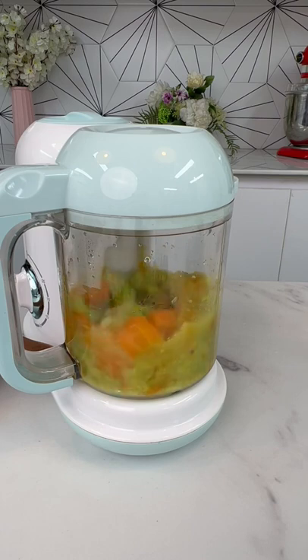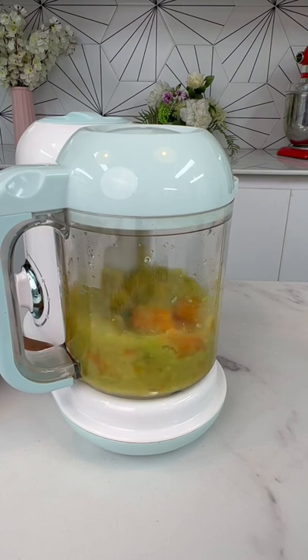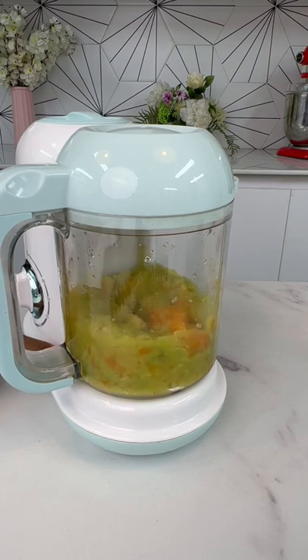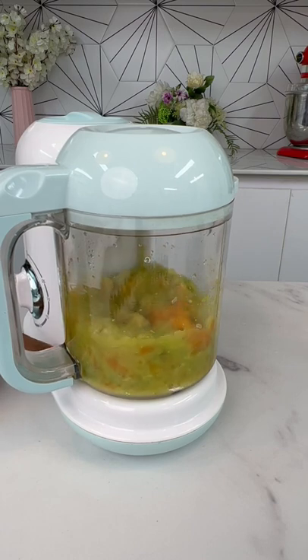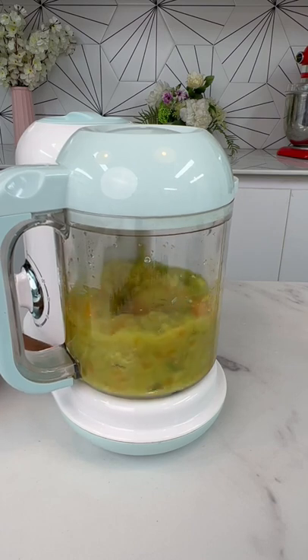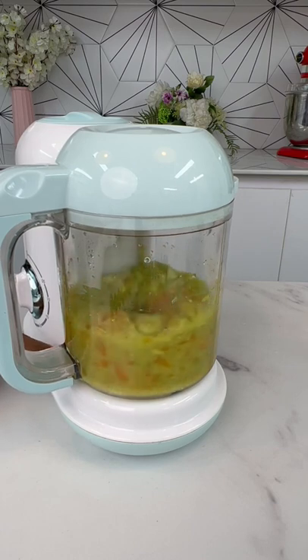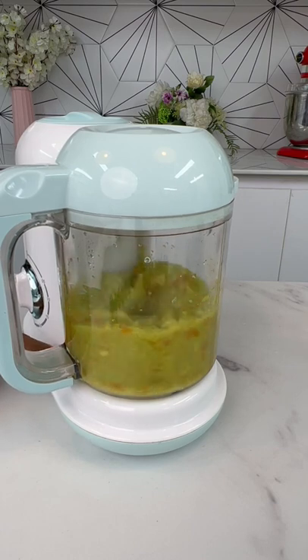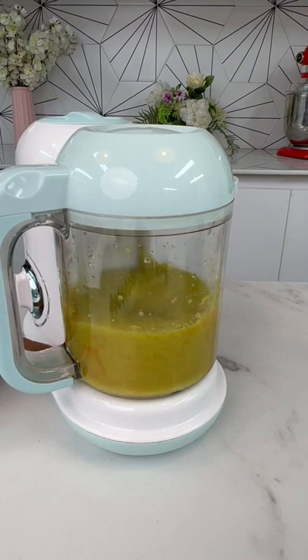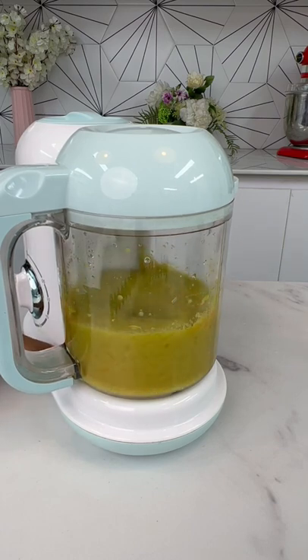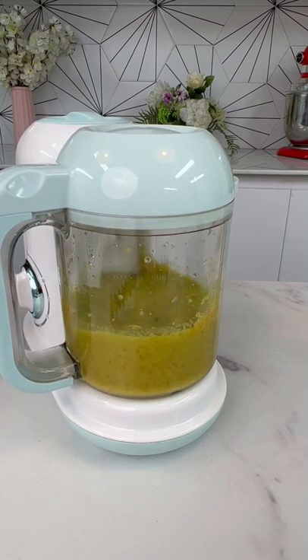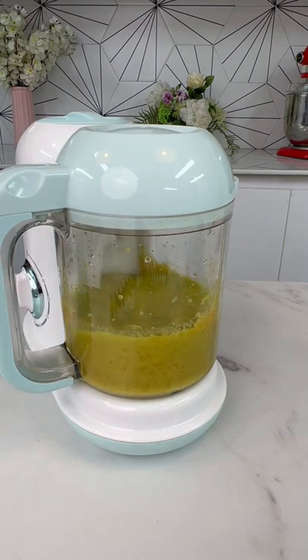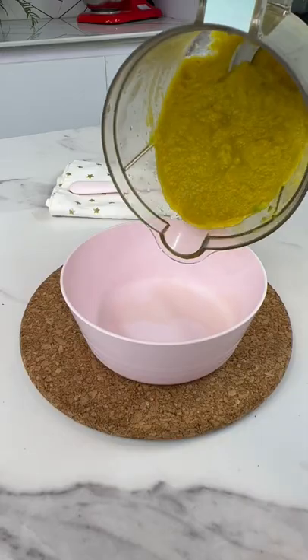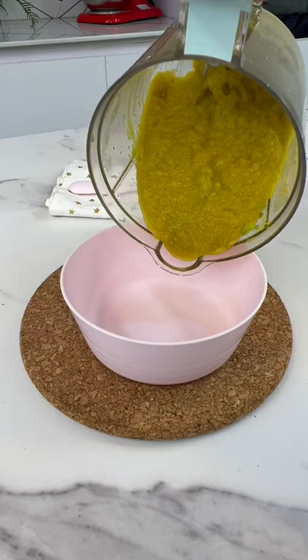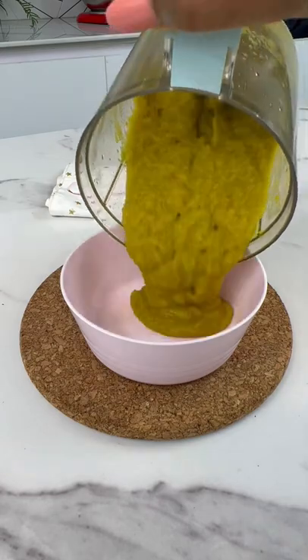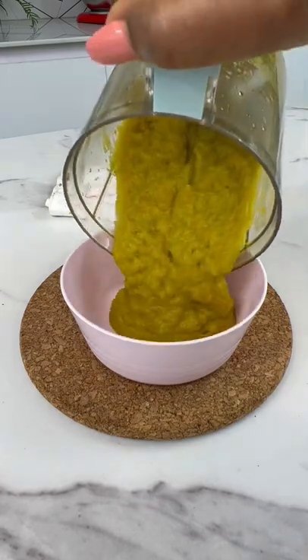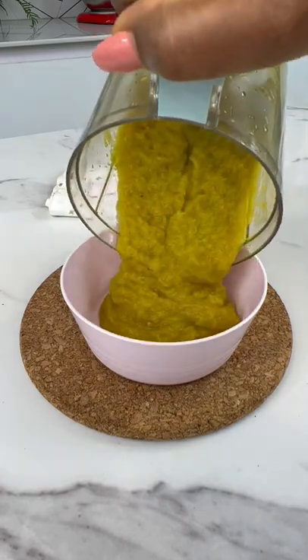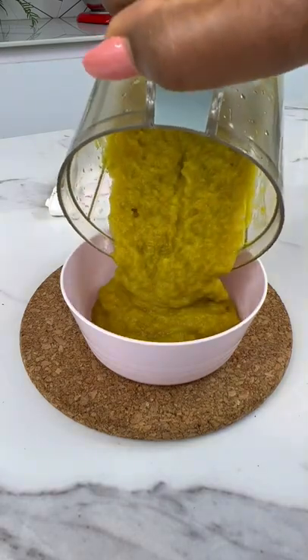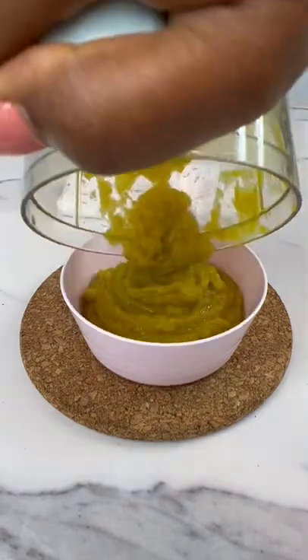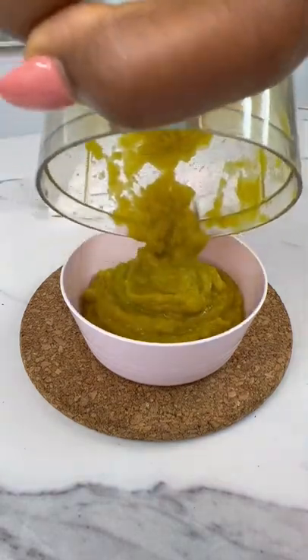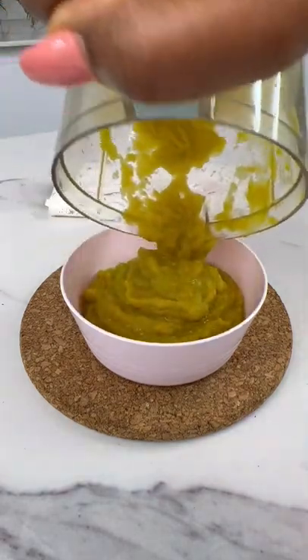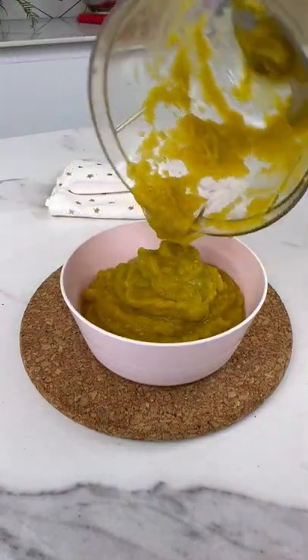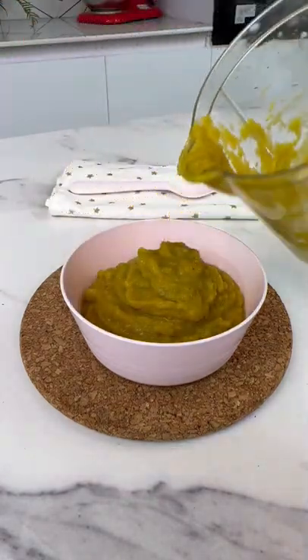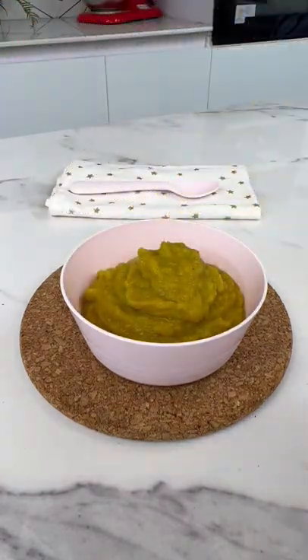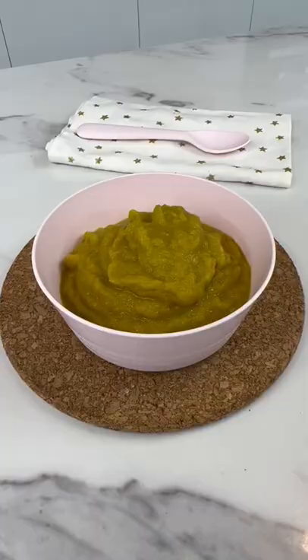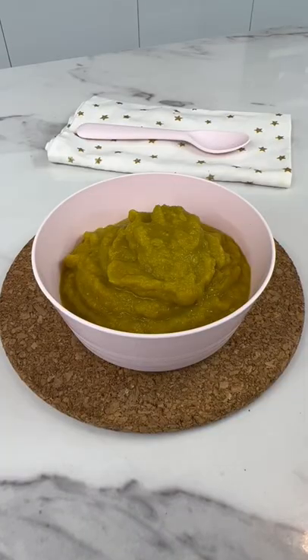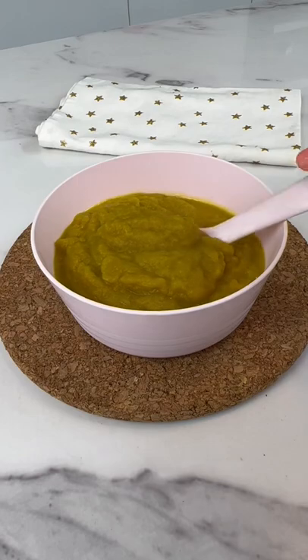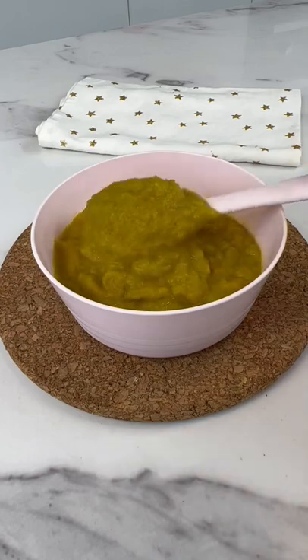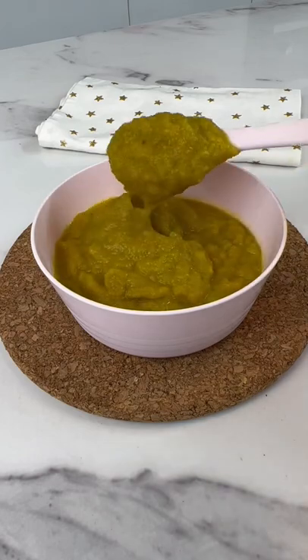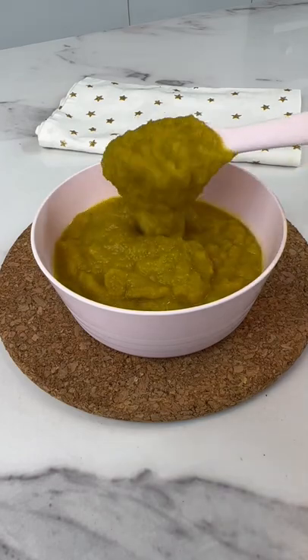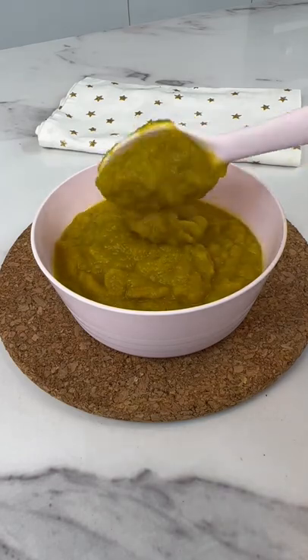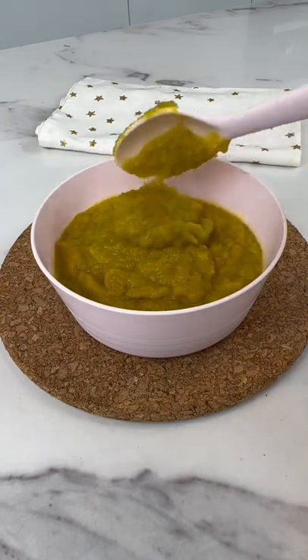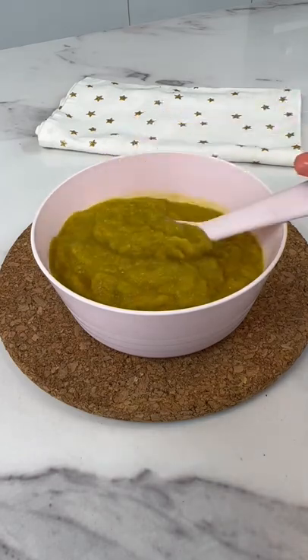This recipe is very easy, very nutritious, and your baby is going to love this one. Look at how yummy it looks. Thank you so much for watching, and if you've enjoyed it, just type yummy in the comment section.